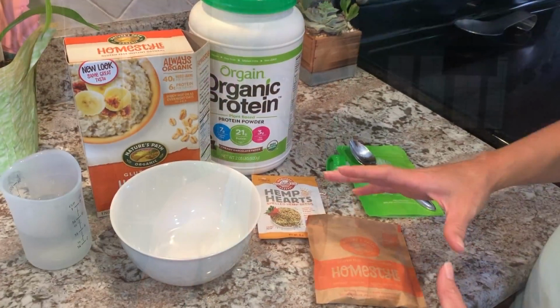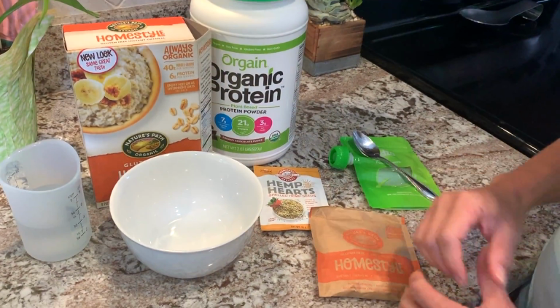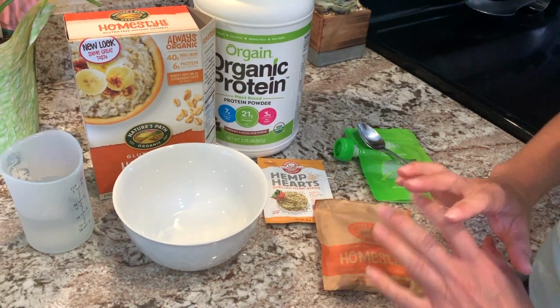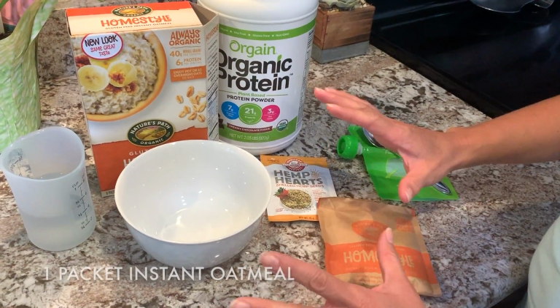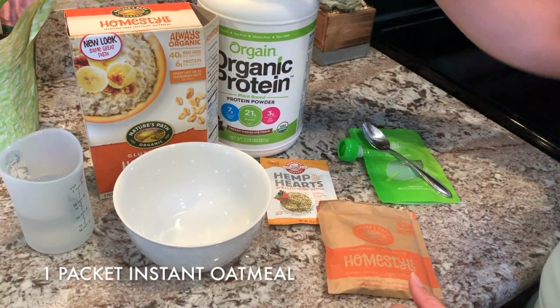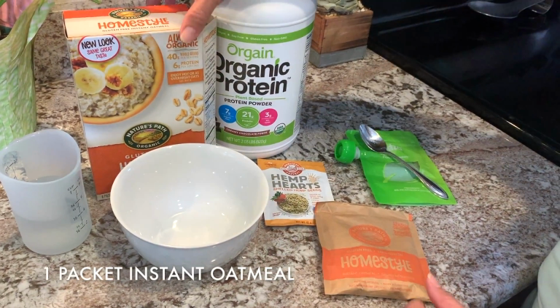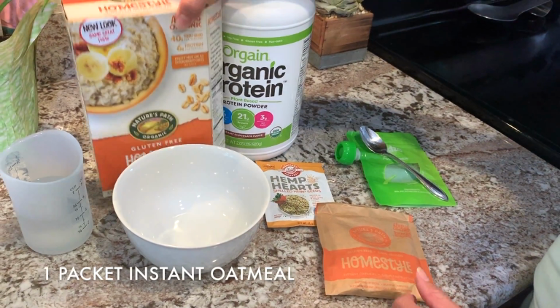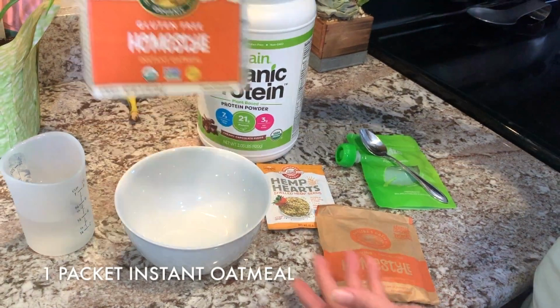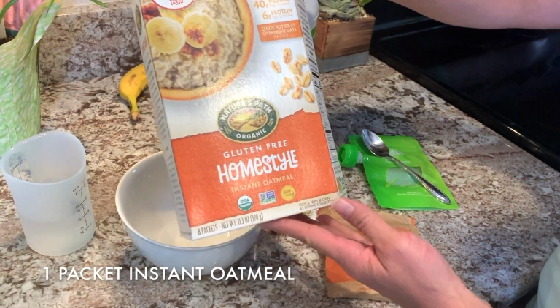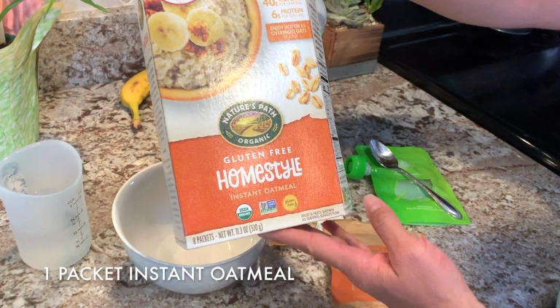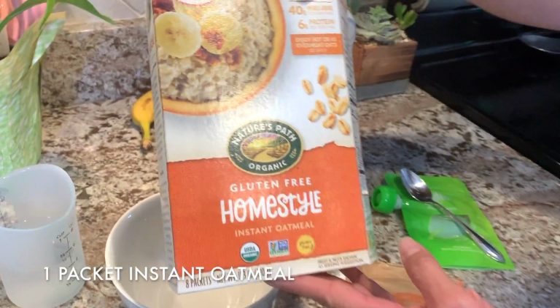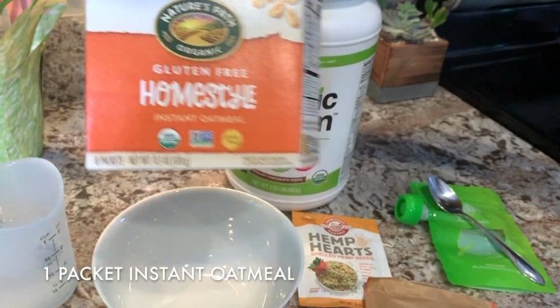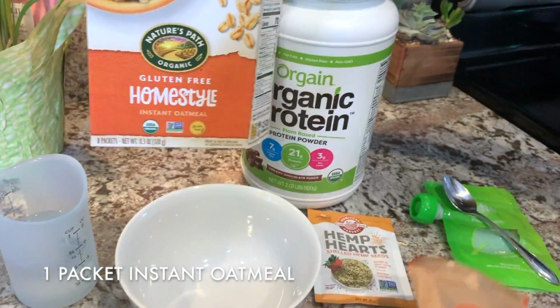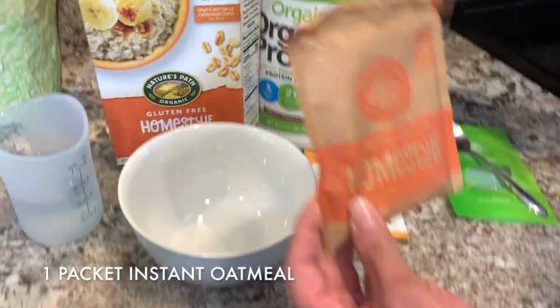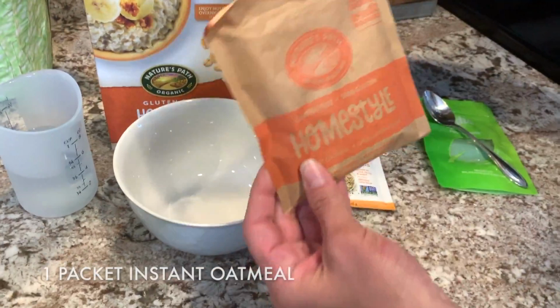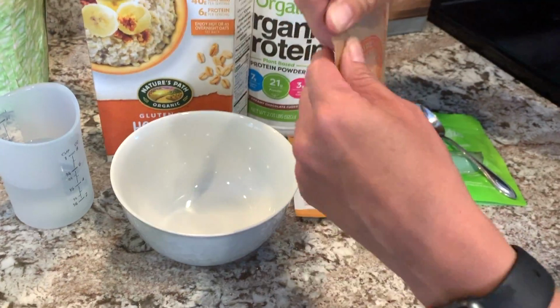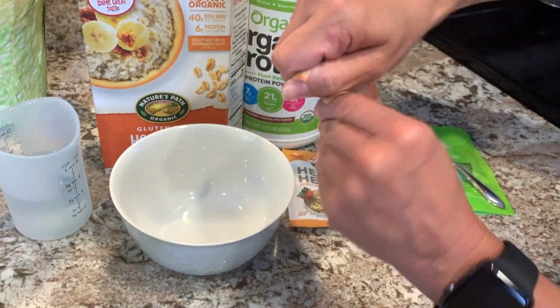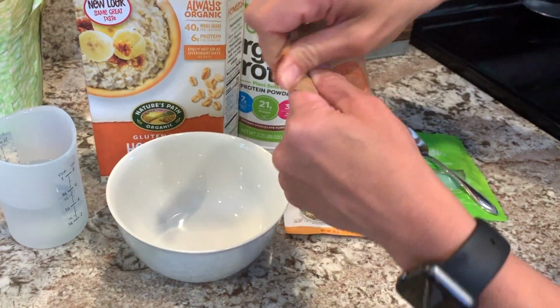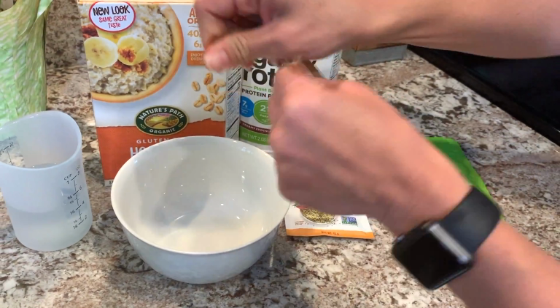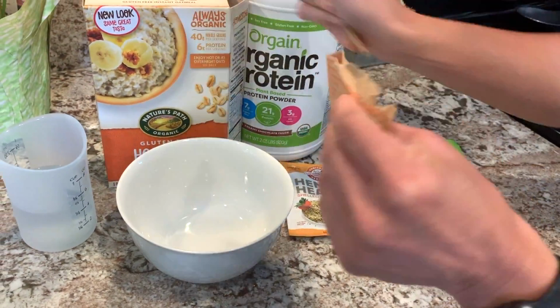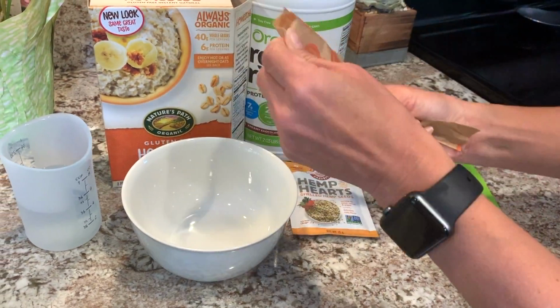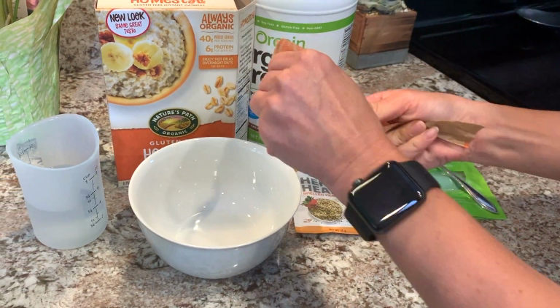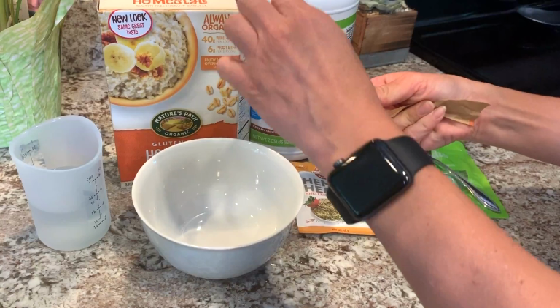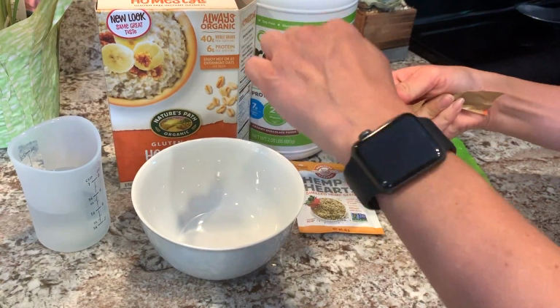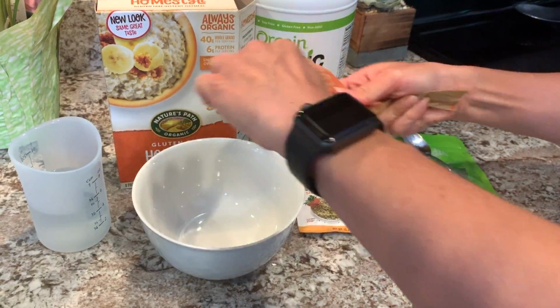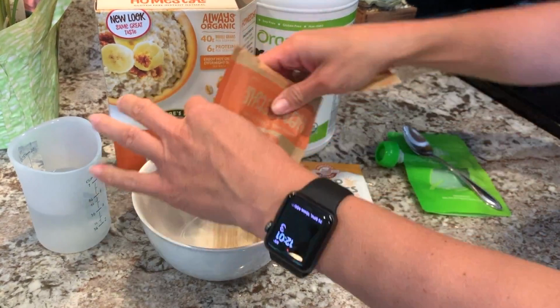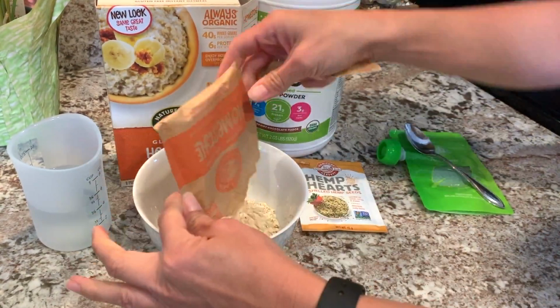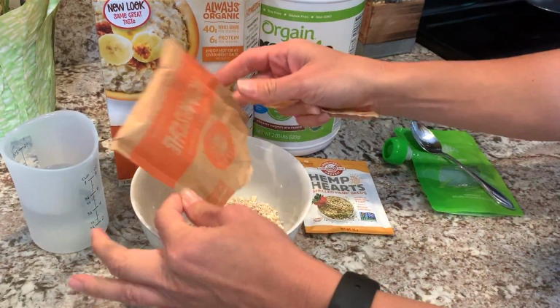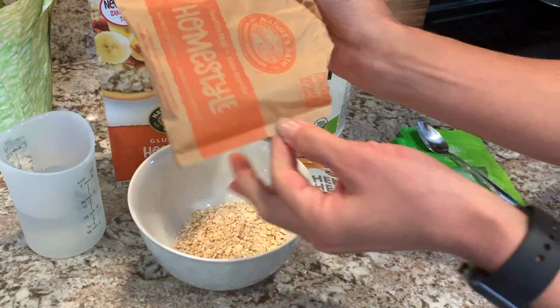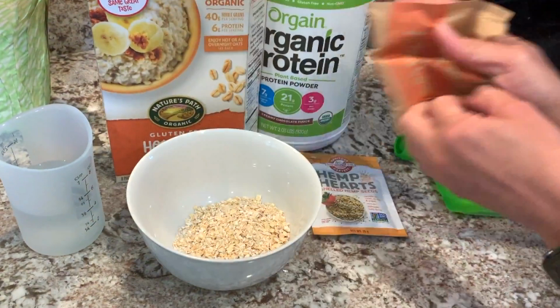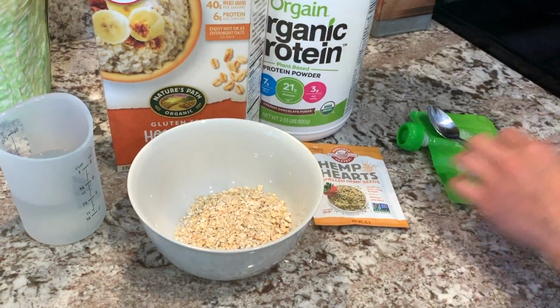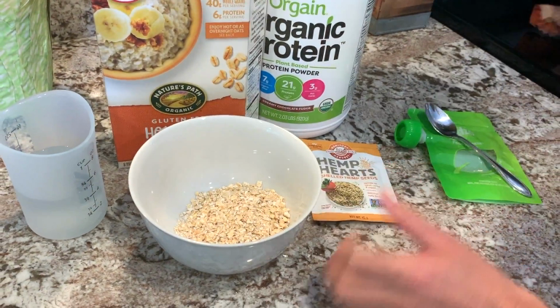All we're gonna need is a very plain organic oatmeal. It's an instant packet, so I'm gonna use one of those. Let's go ahead and rip it open and pour it into your bowl — not the trash.